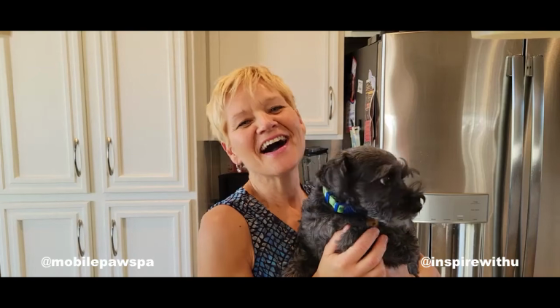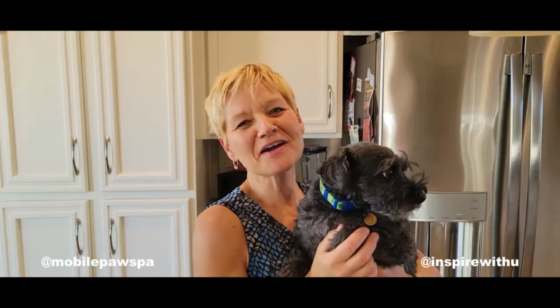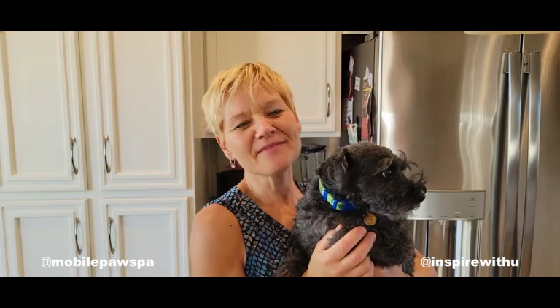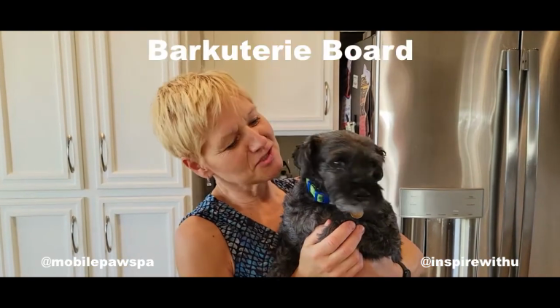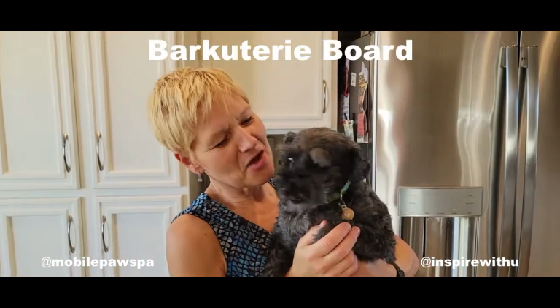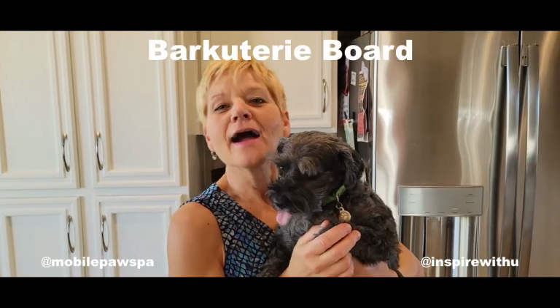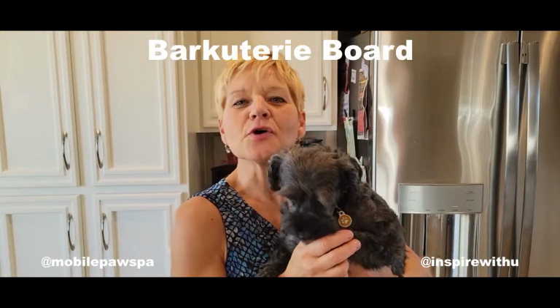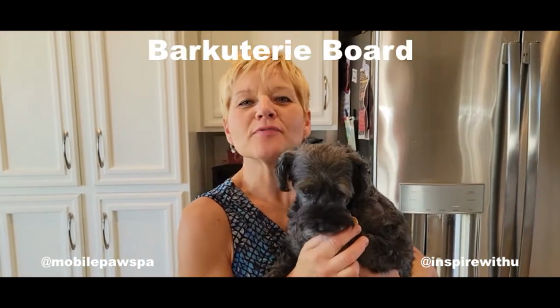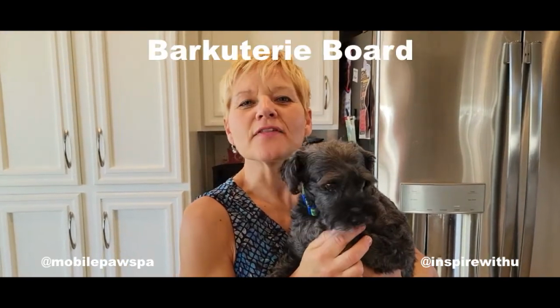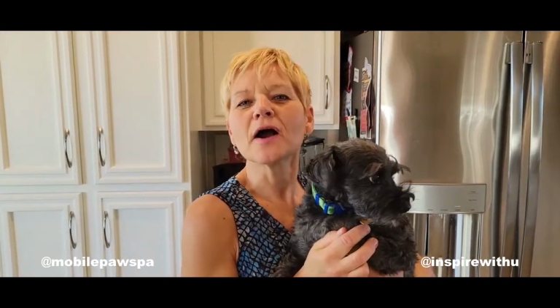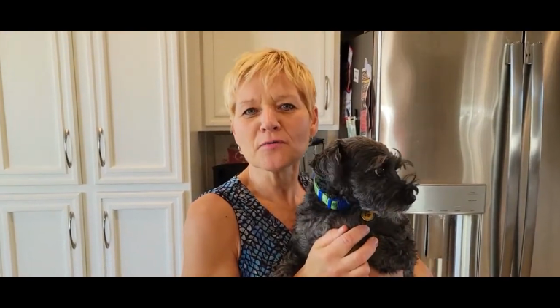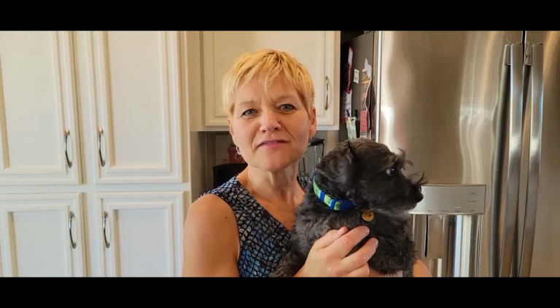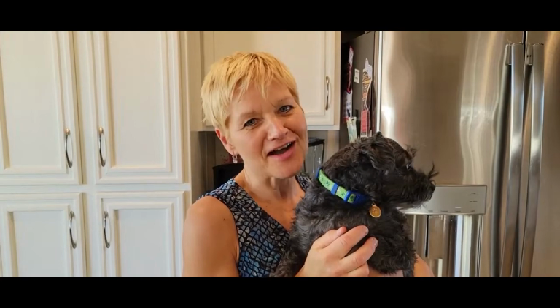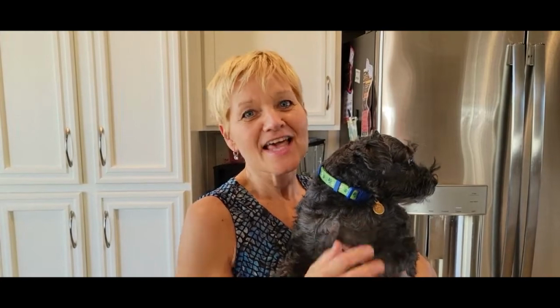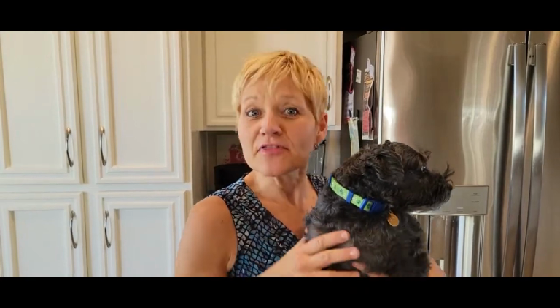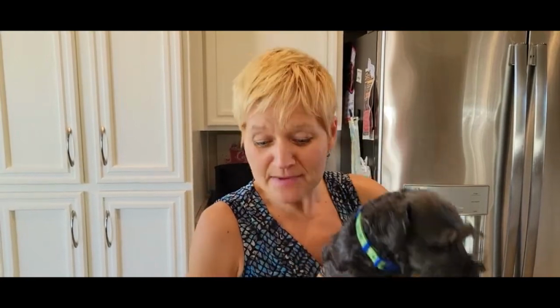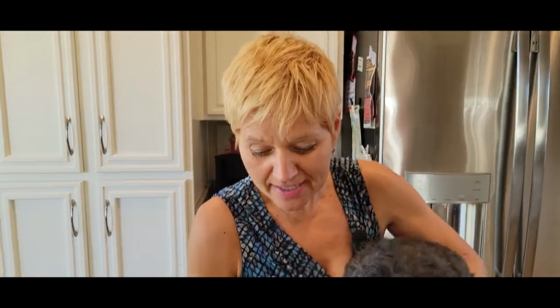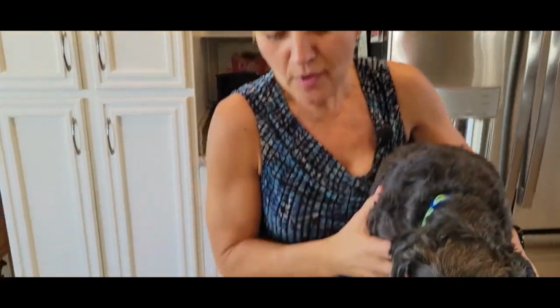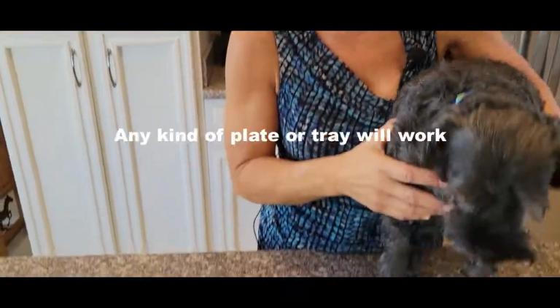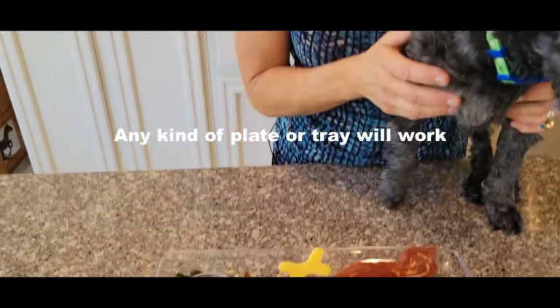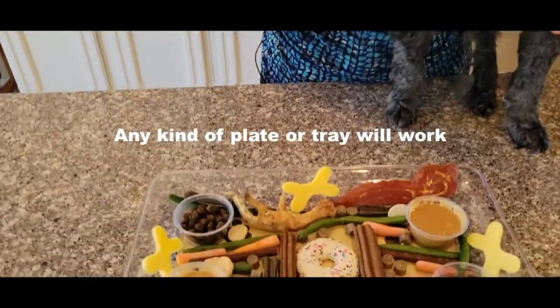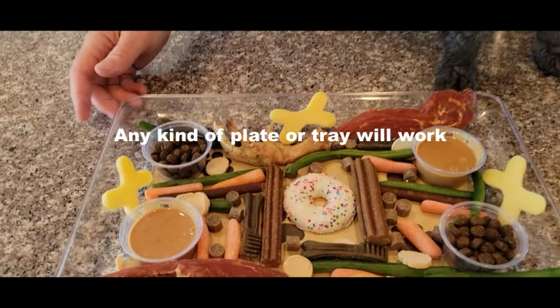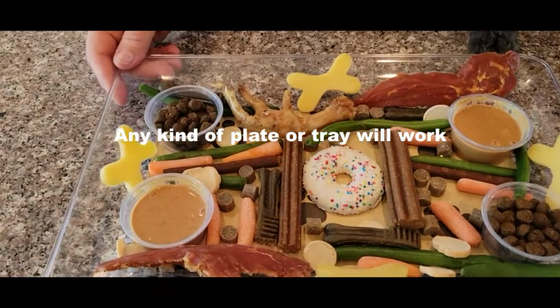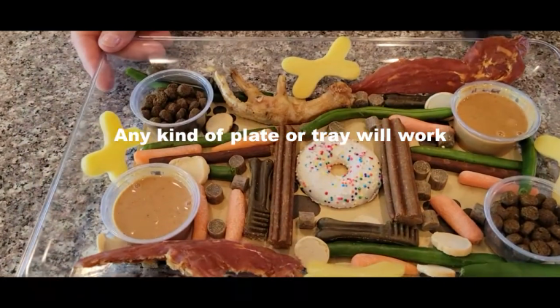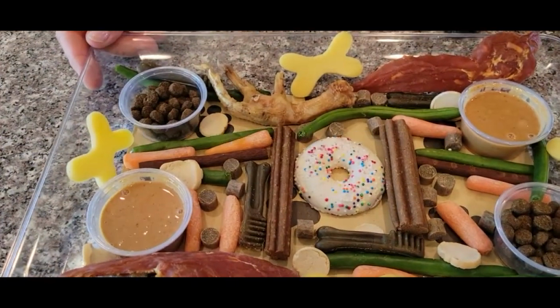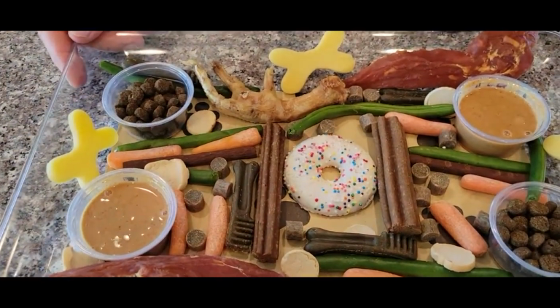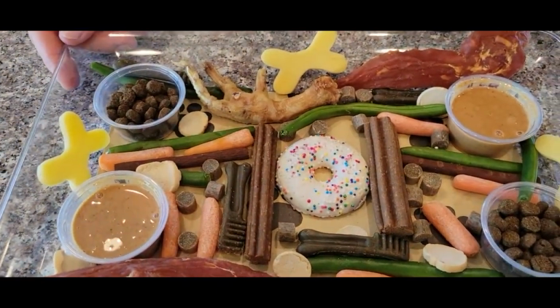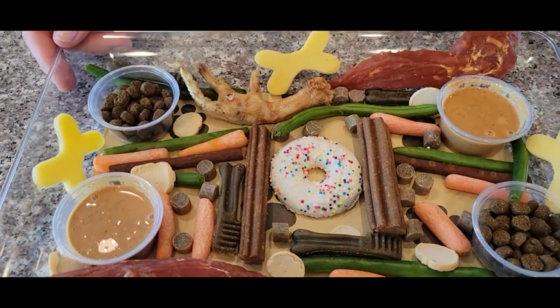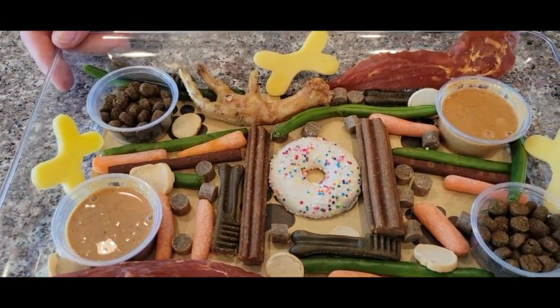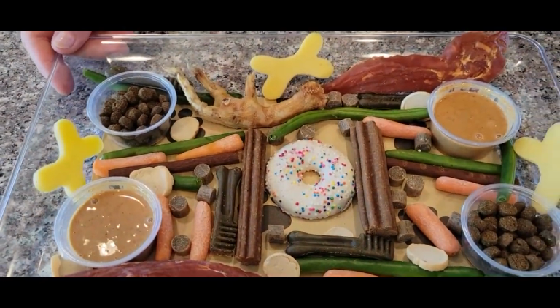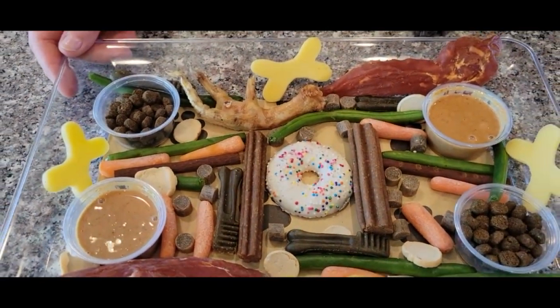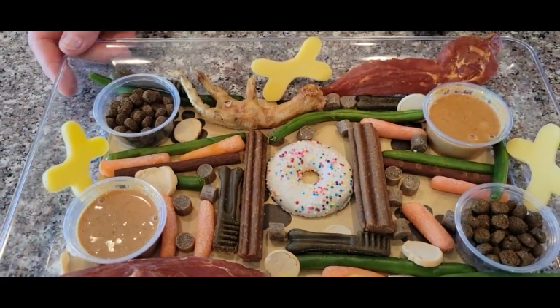Hi, I'm Connie and with Jet's help I'm going to show you how to put together a barkuterie board for dogs. A couple things to keep in mind: you want to make sure the size of the treat matches the size of the dog, and you want to make sure there's a nice variety of colors and textures.